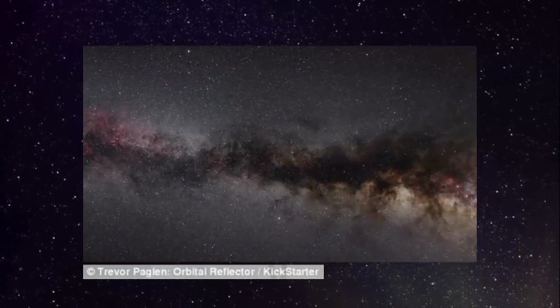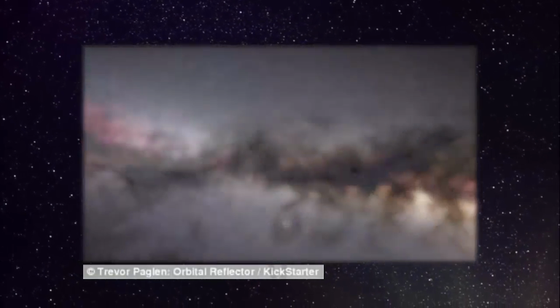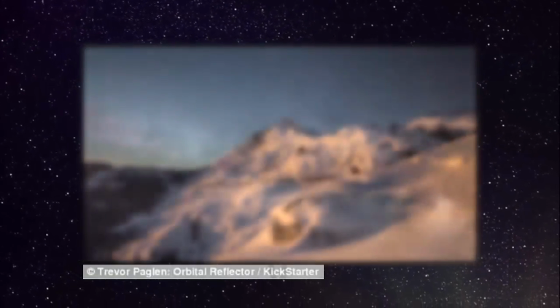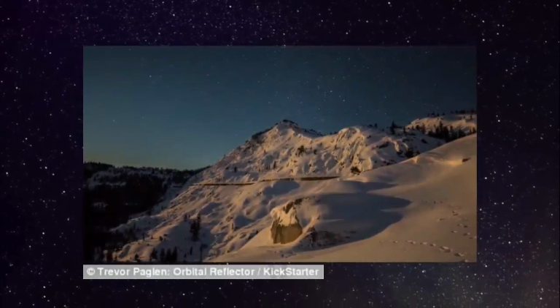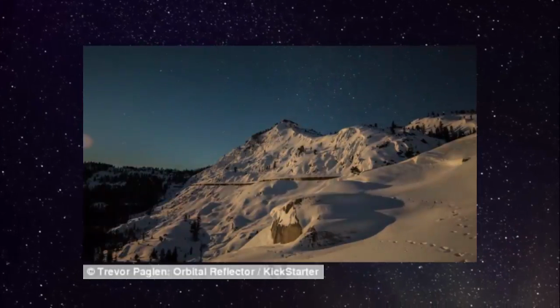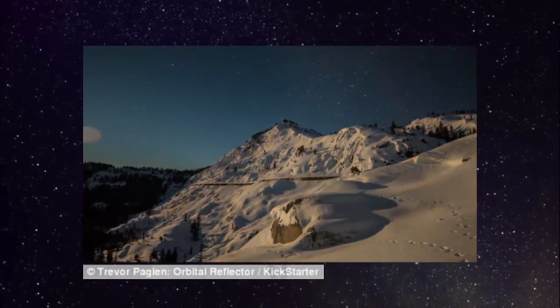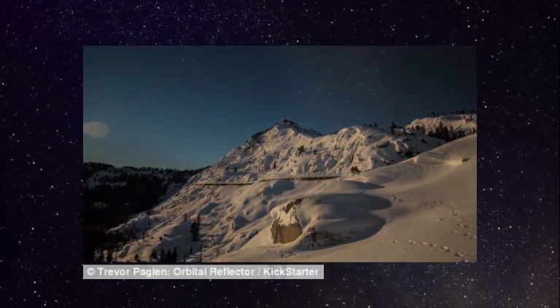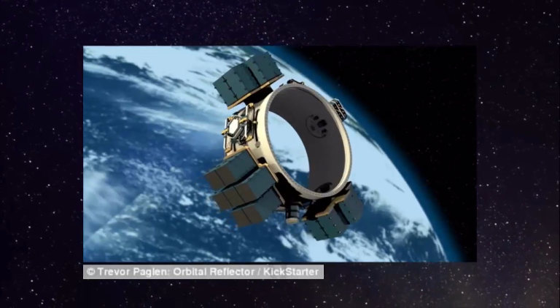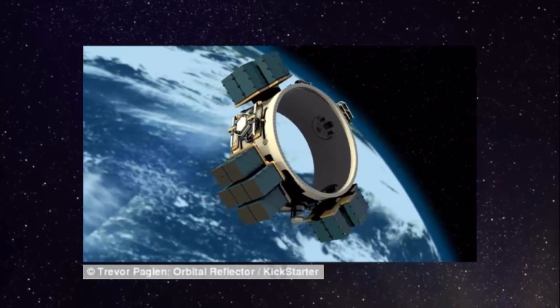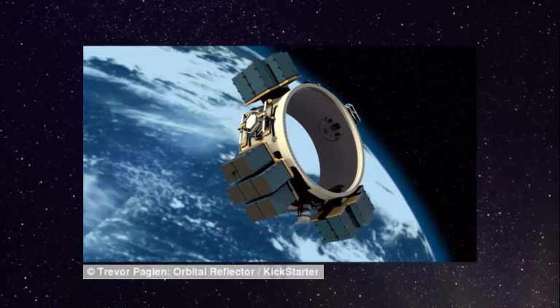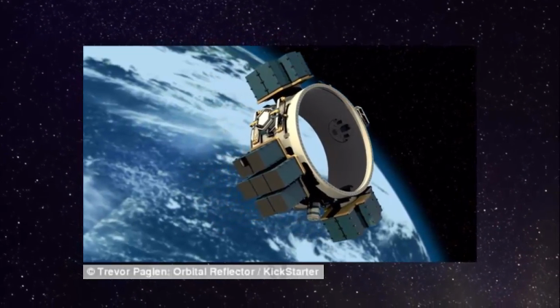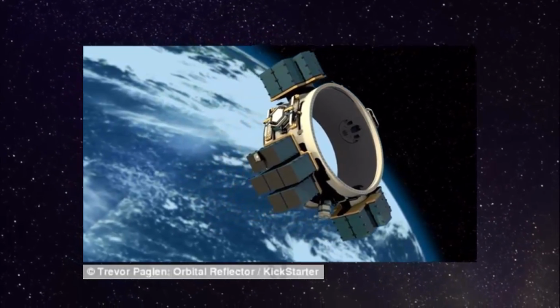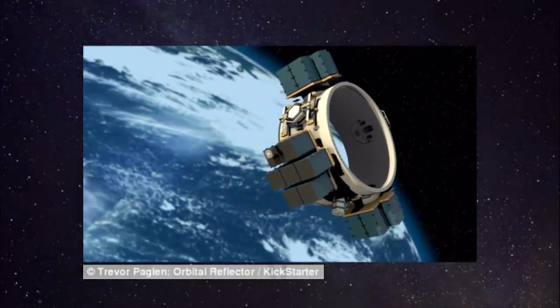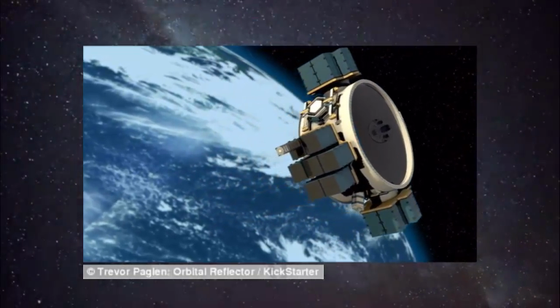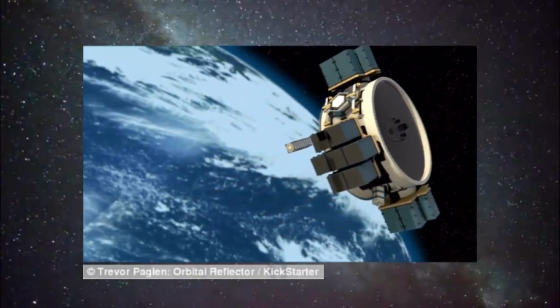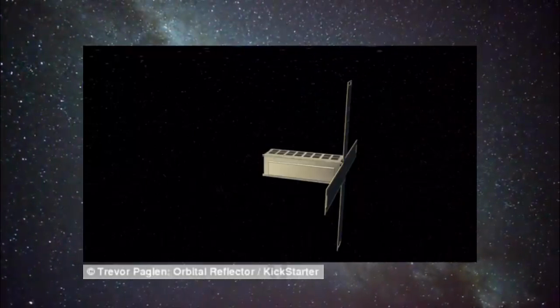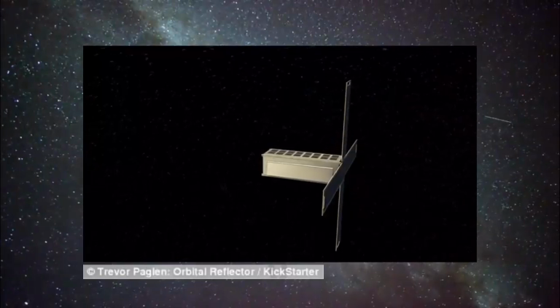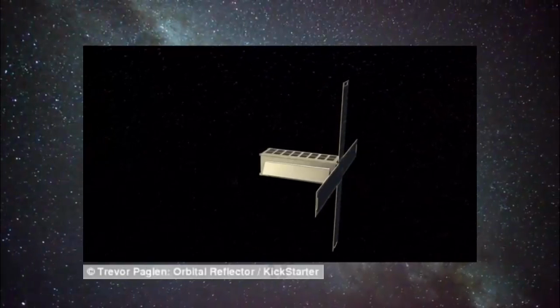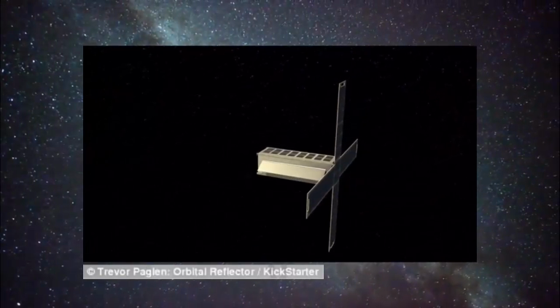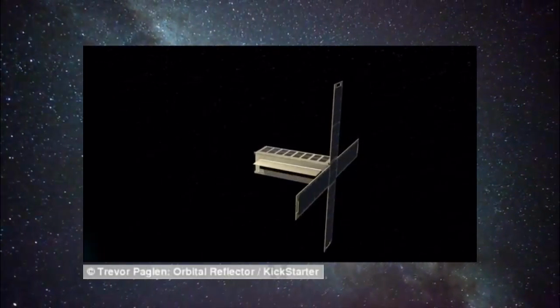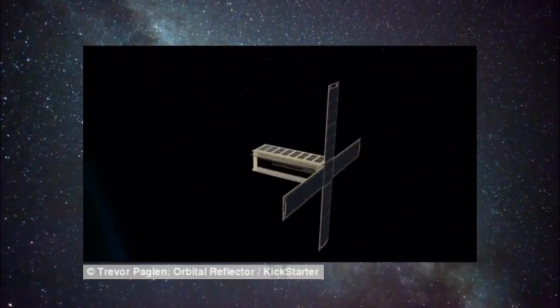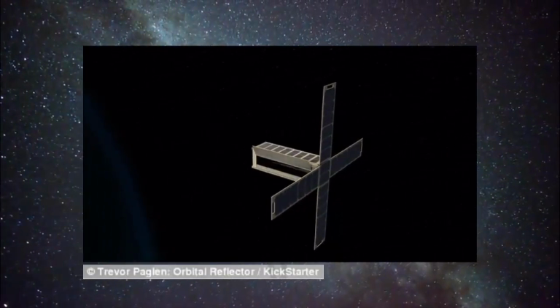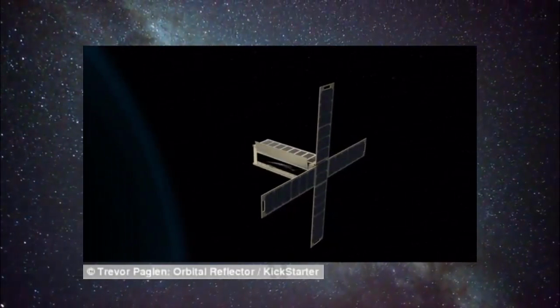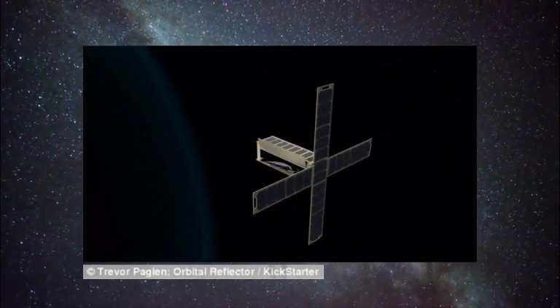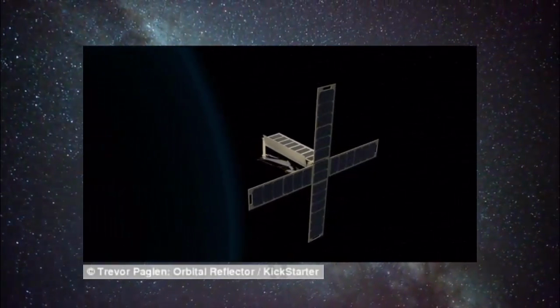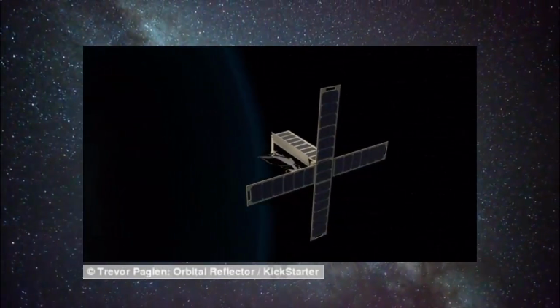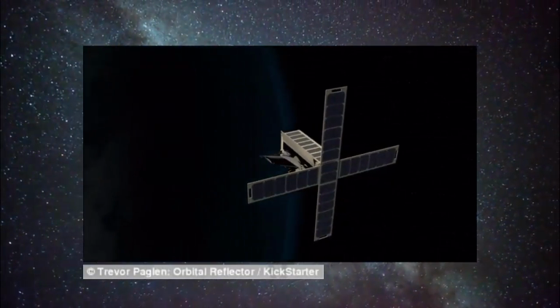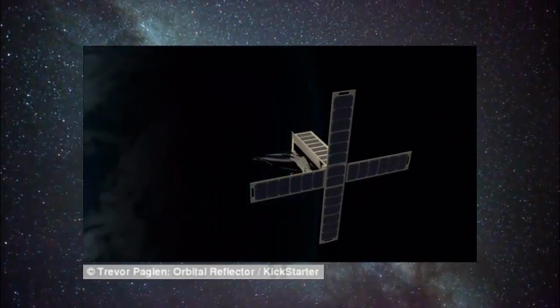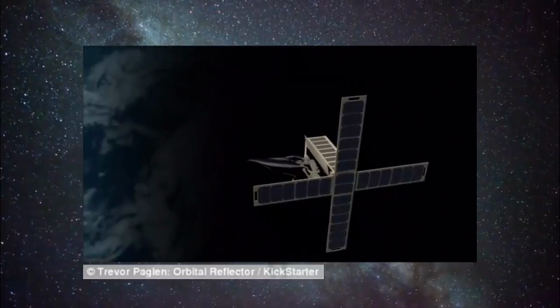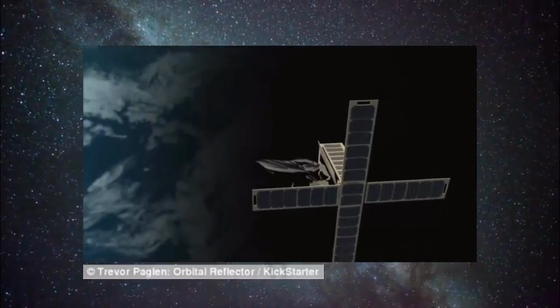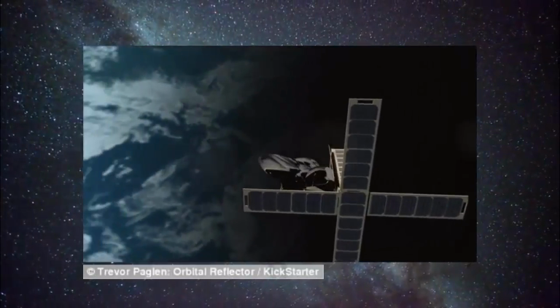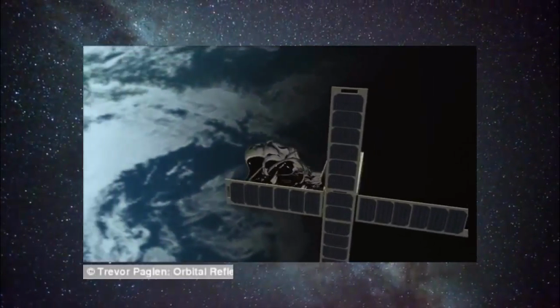Global Western is an aerospace firm working with Trevor Paglen and the Nevada Museum of Art to design and manufacture Orbital Reflector. Space Flight Industries will arrange for the launch of Orbital Reflector on board a SpaceX Falcon 9 rocket.